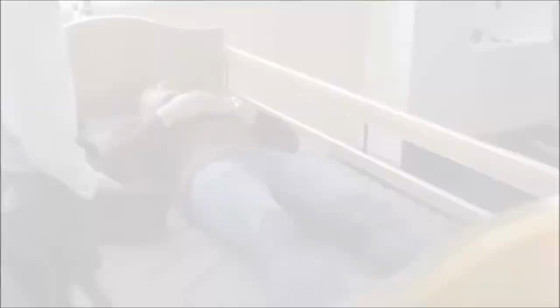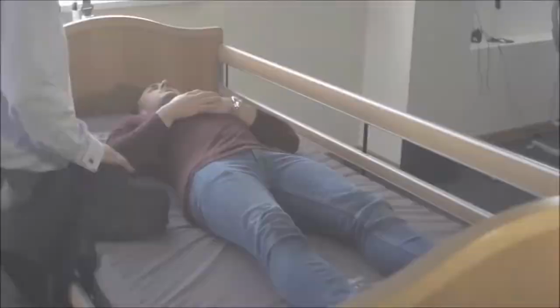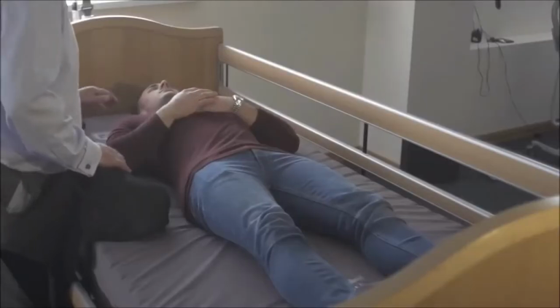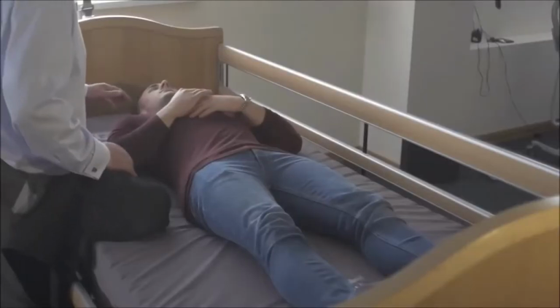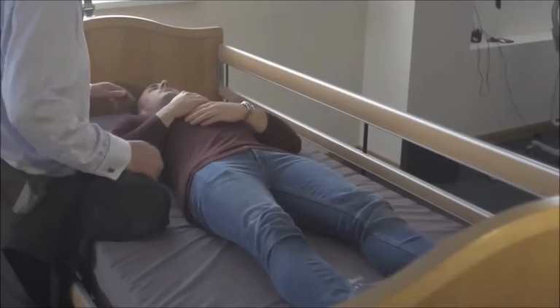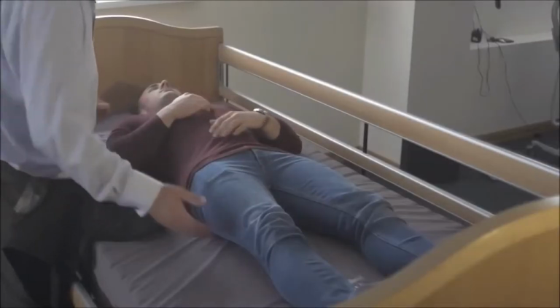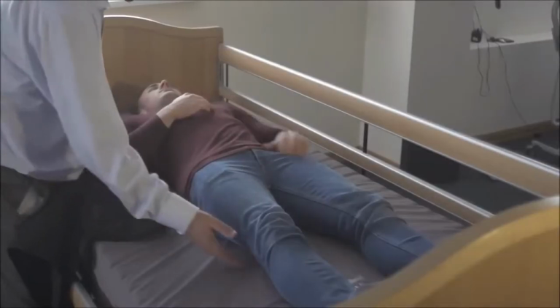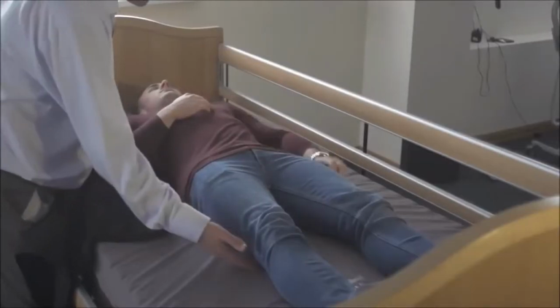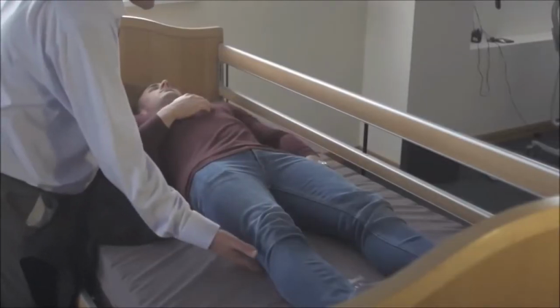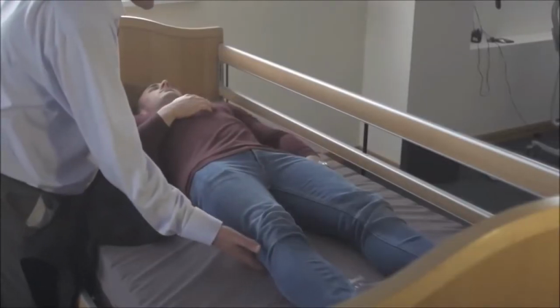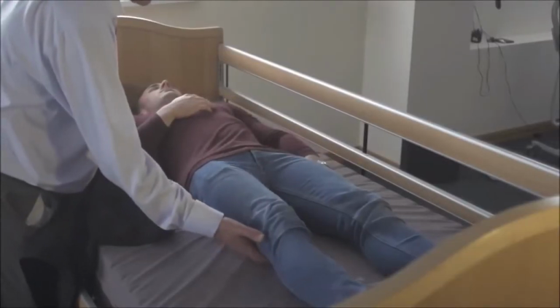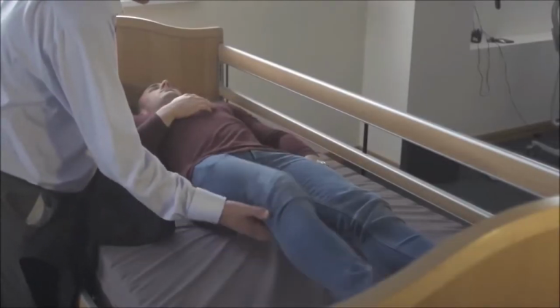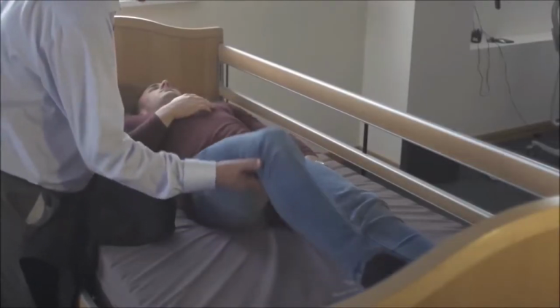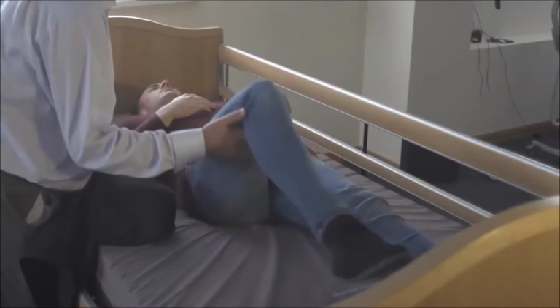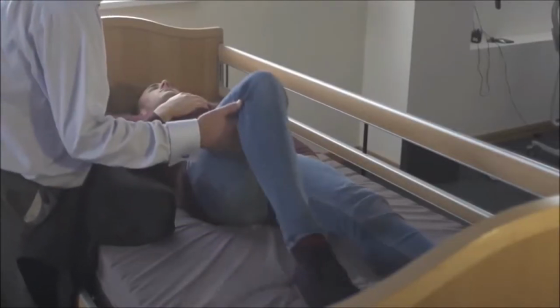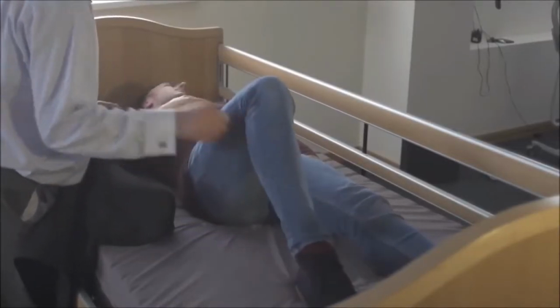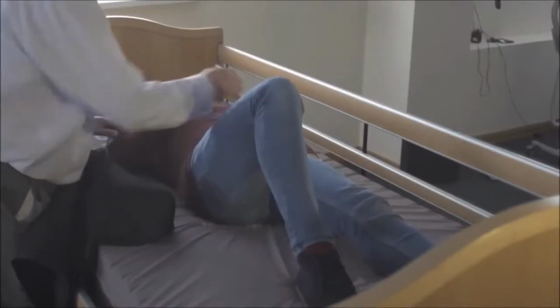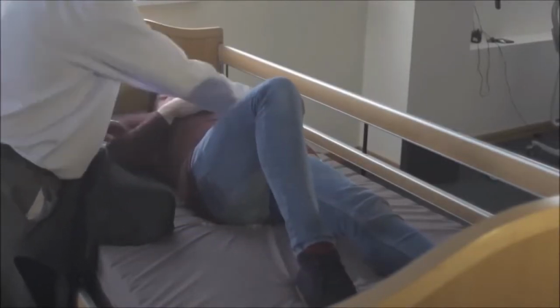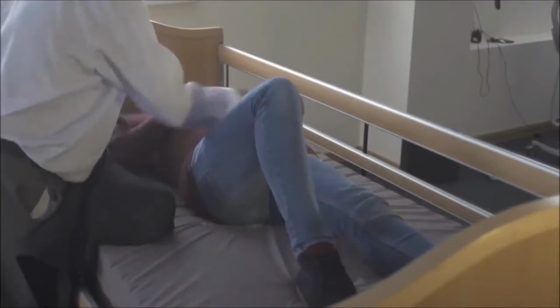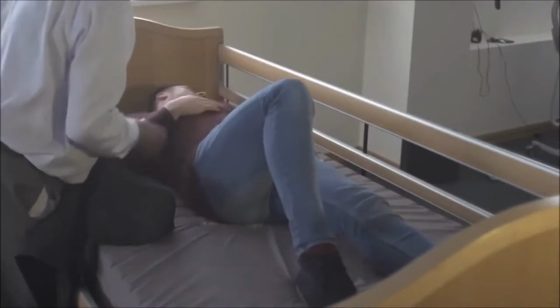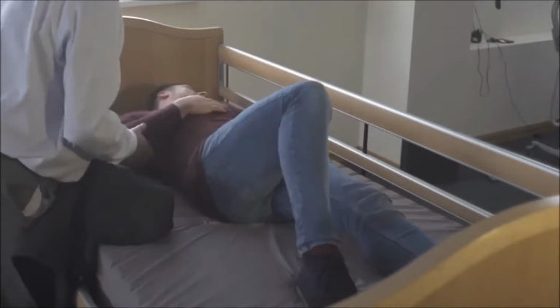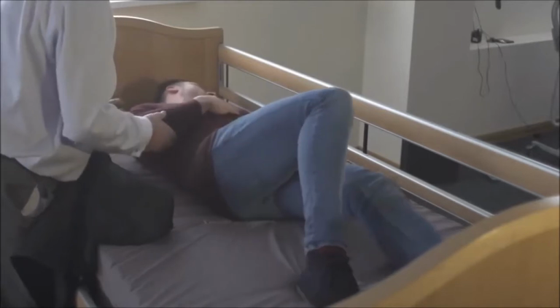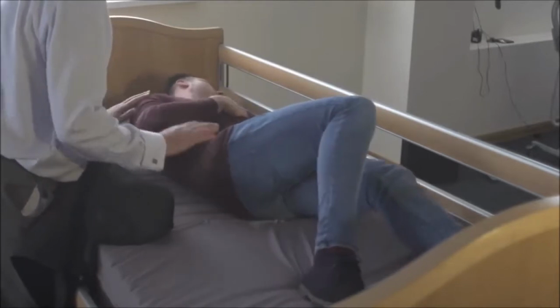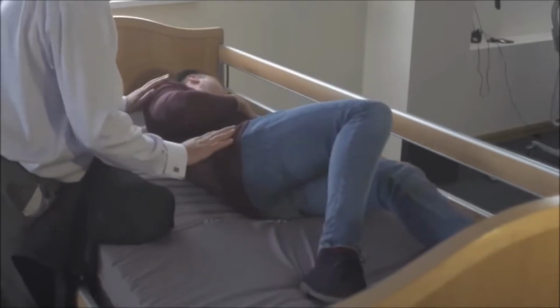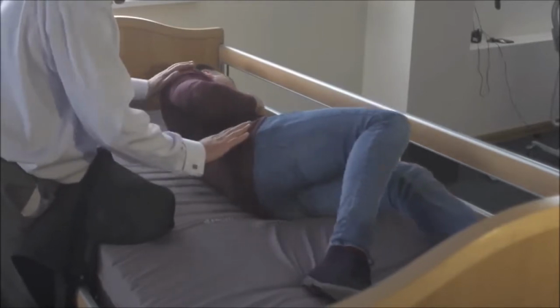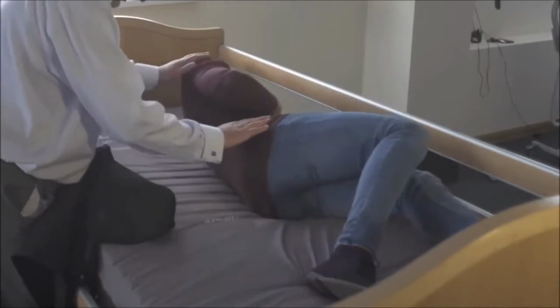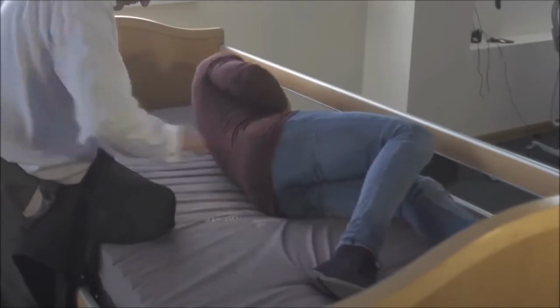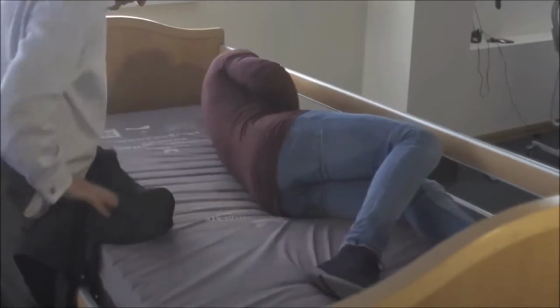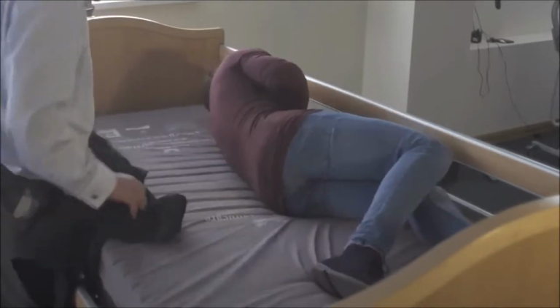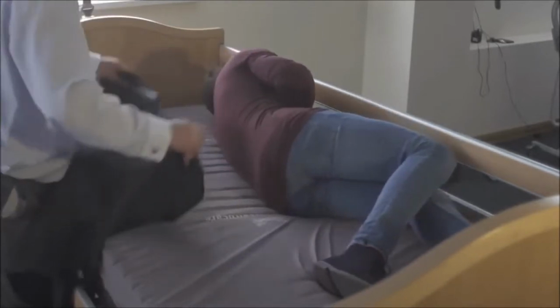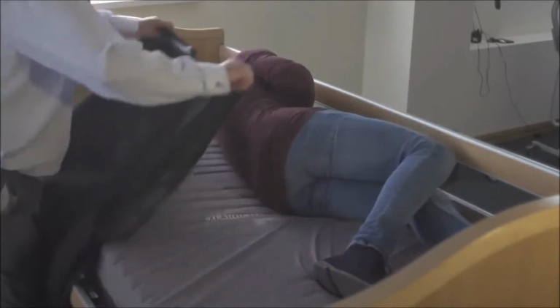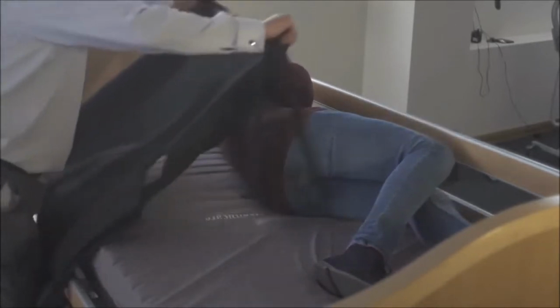Okay Phil, if we could just ask you to roll onto your side, we're going to fit this sling. Raise that knee, arm away and reach over — that's lovely. Perfect.